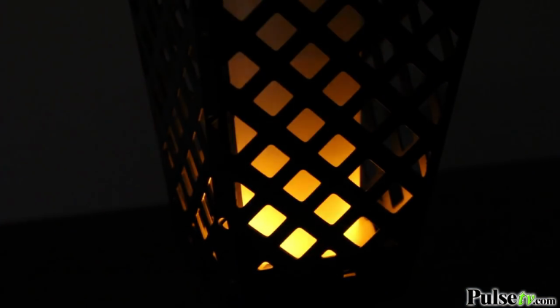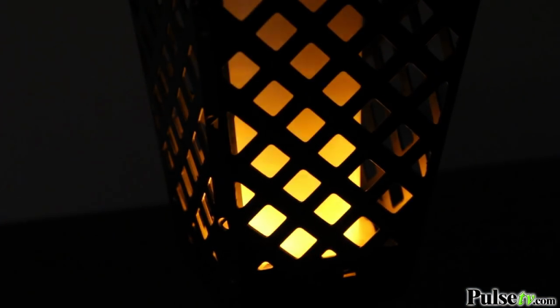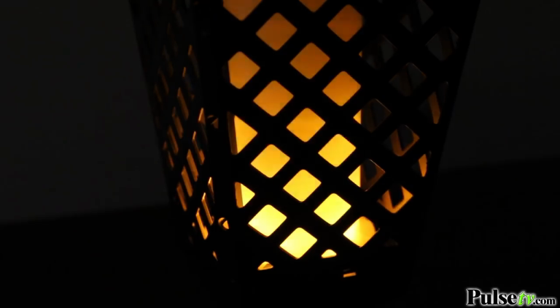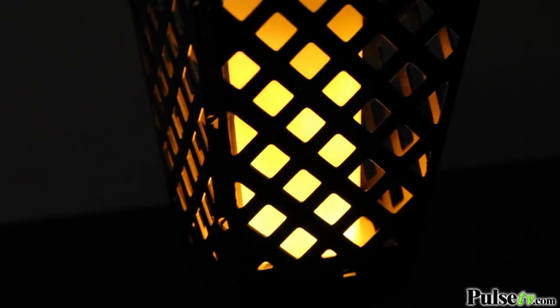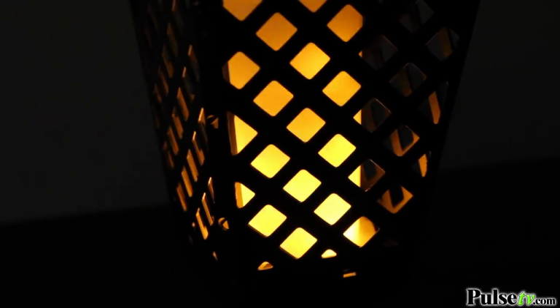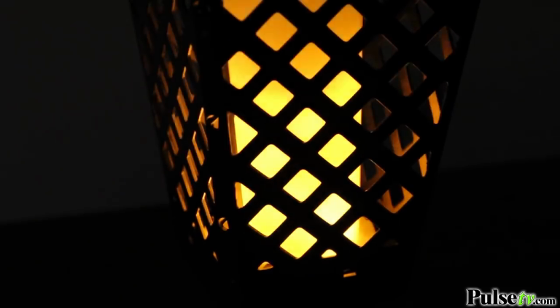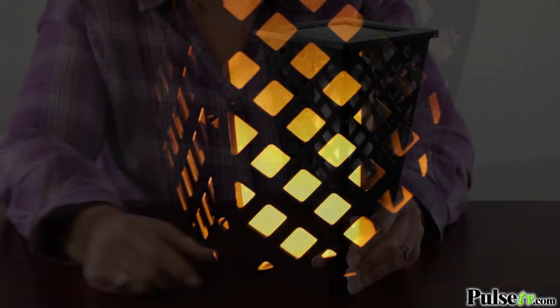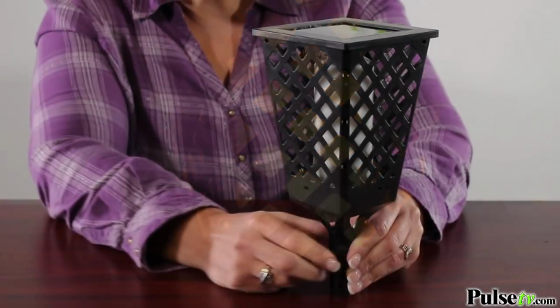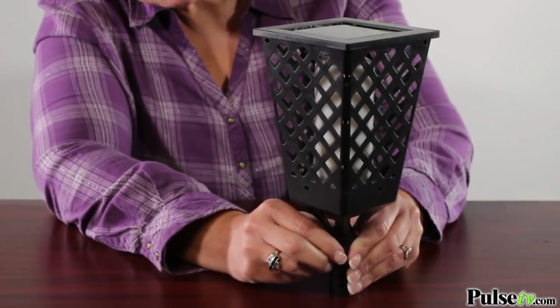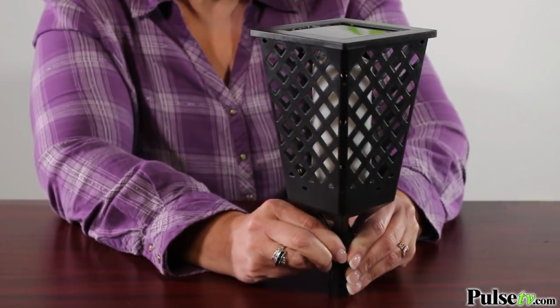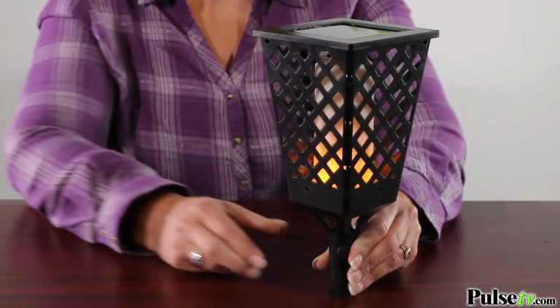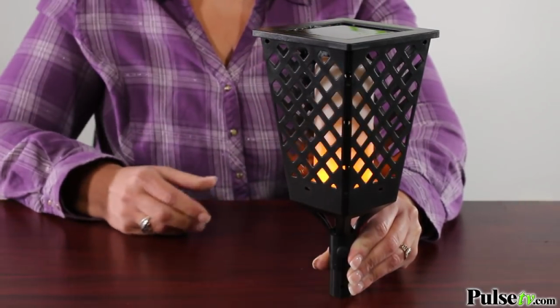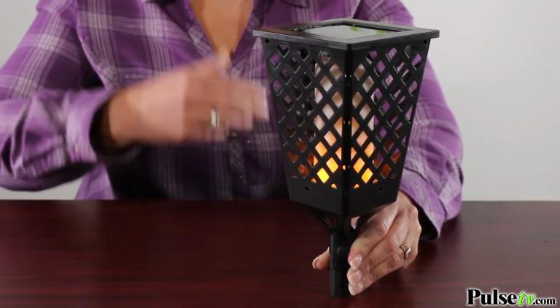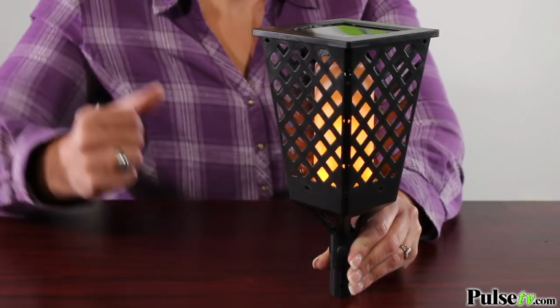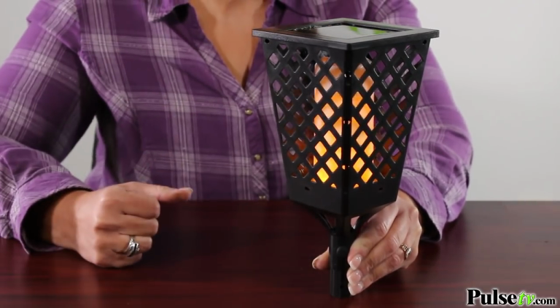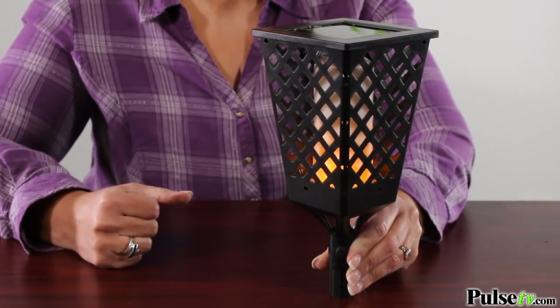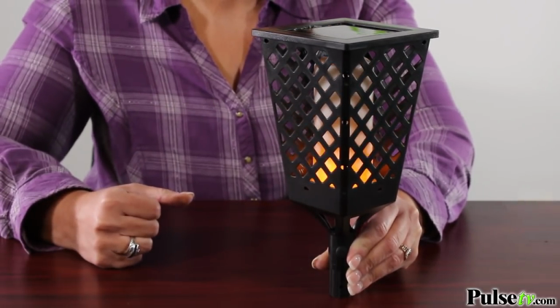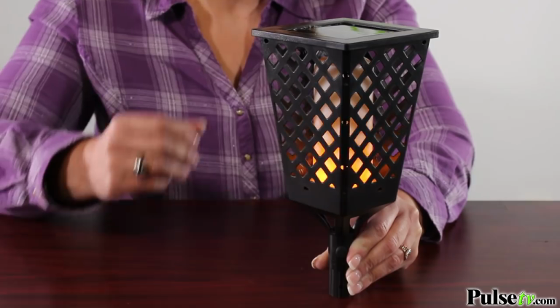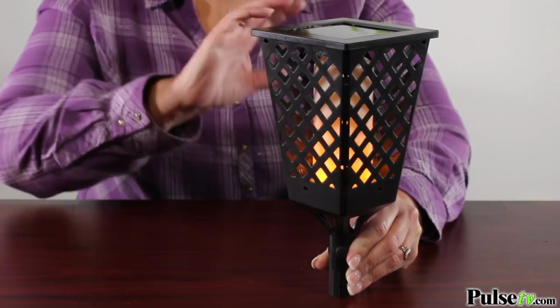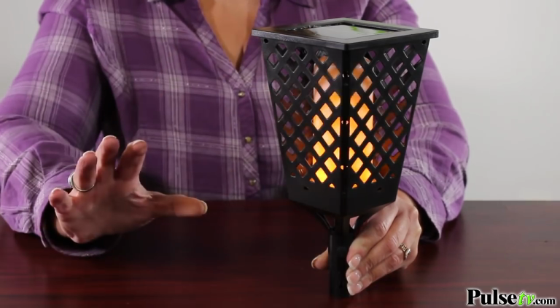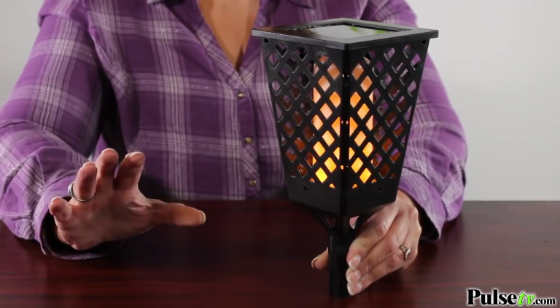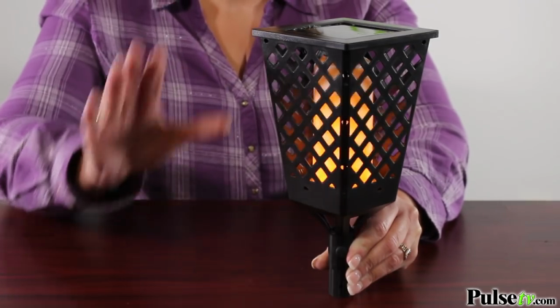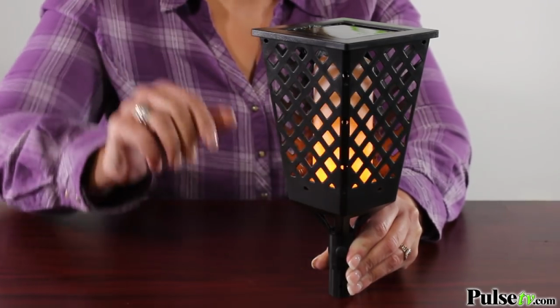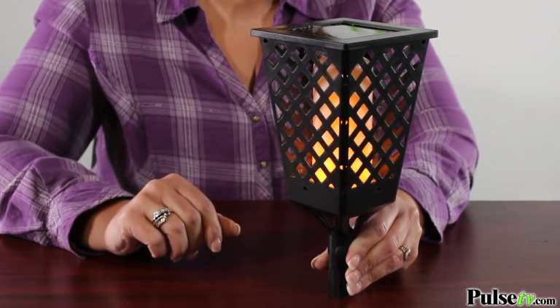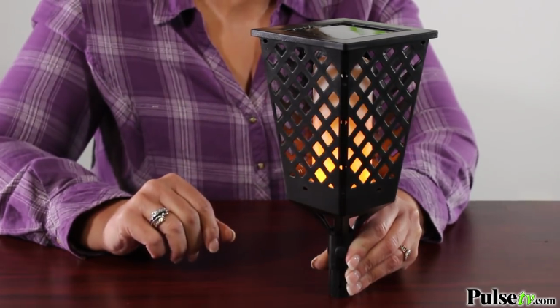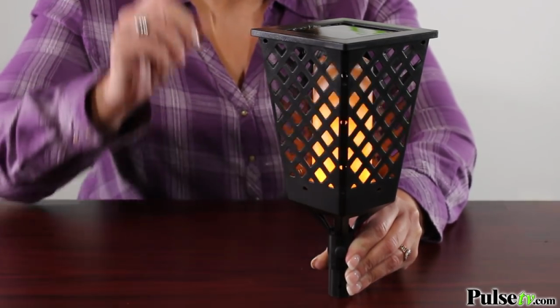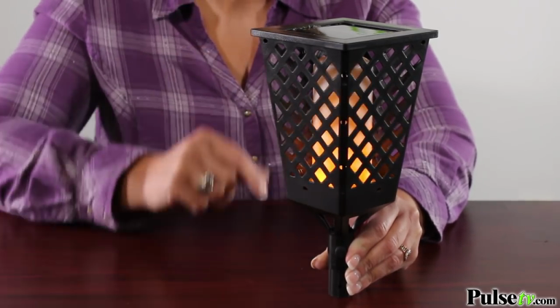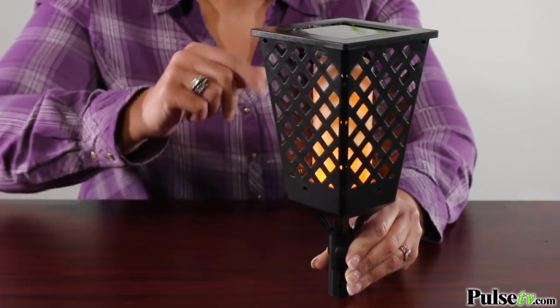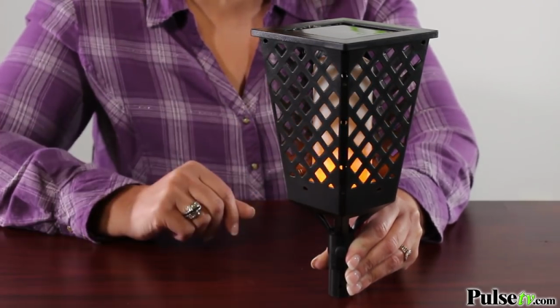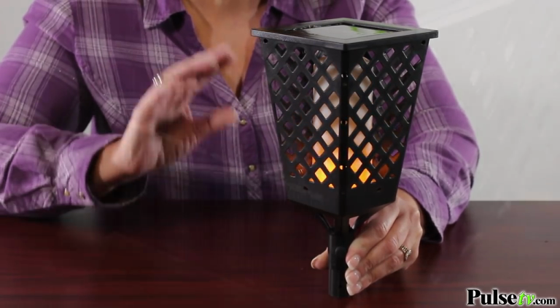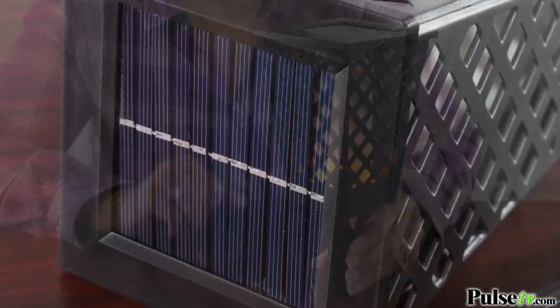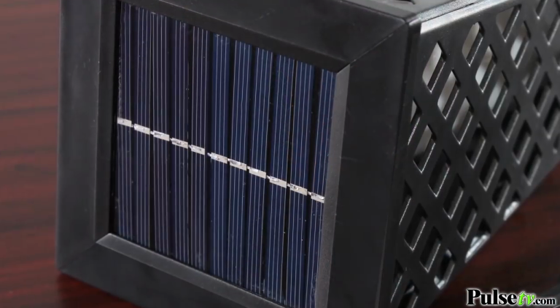Installation couldn't be any easier — you just take it out of the box, push the button, let it charge all day, and there's no electrician or wiring needed. Plus it's durable and weatherproof.